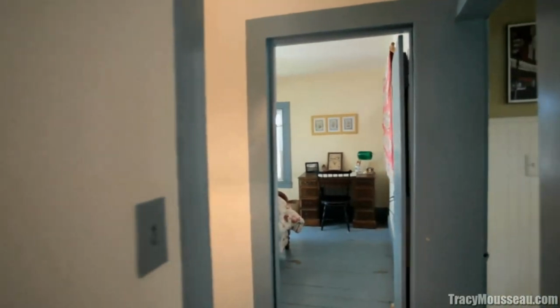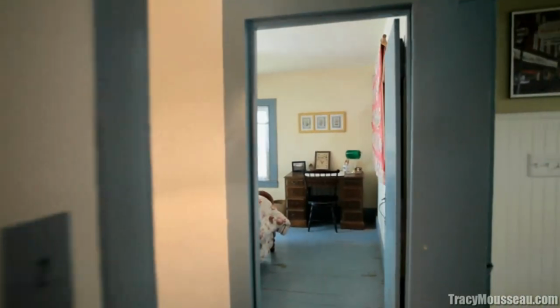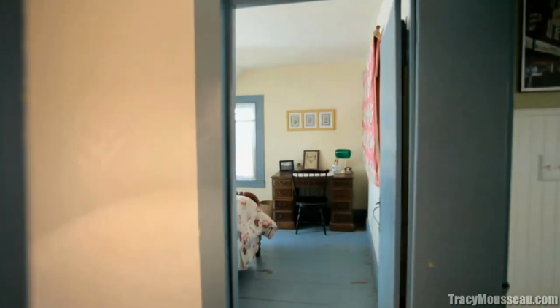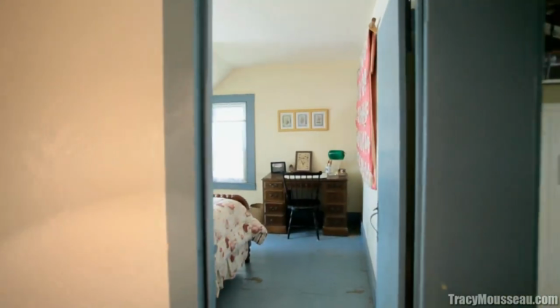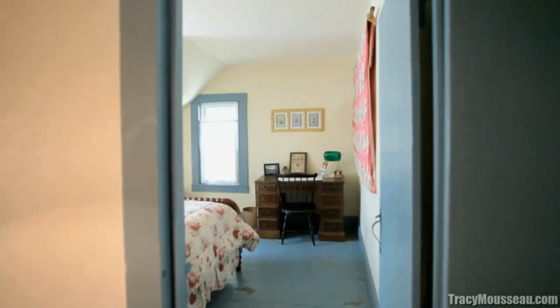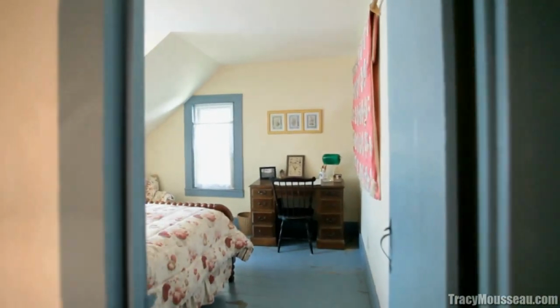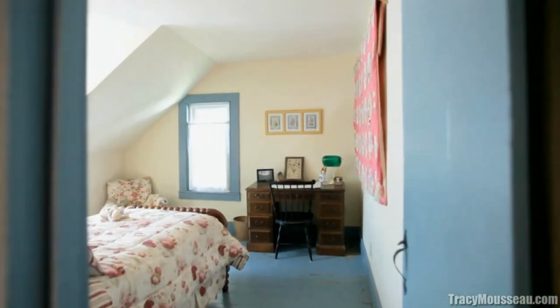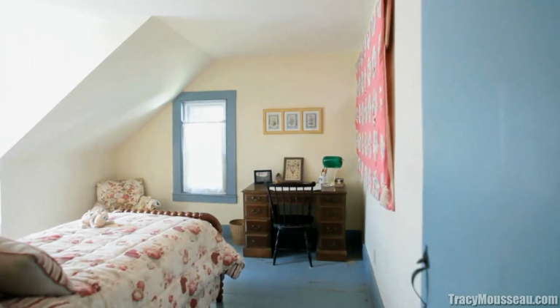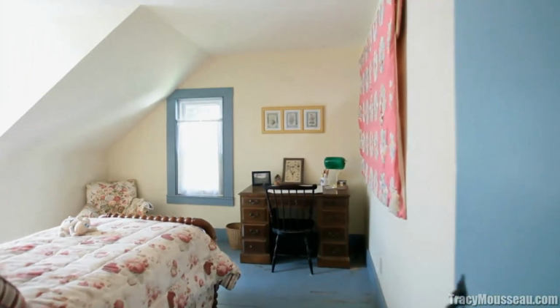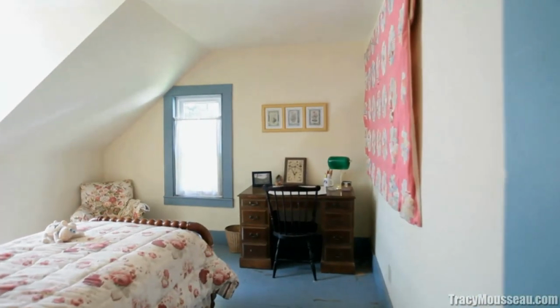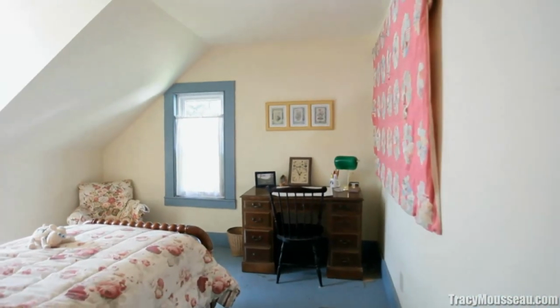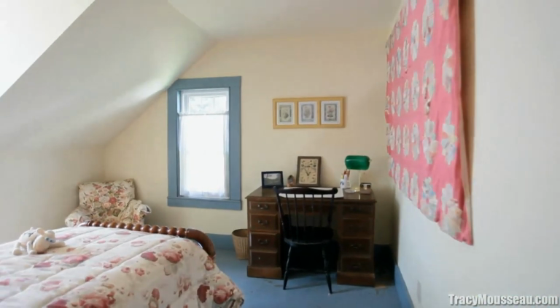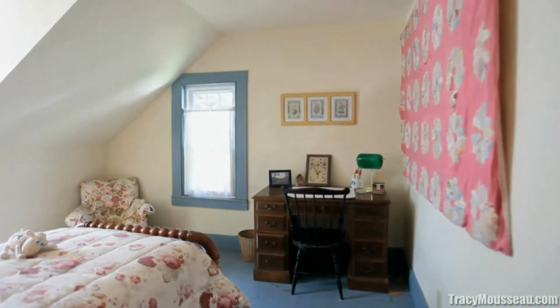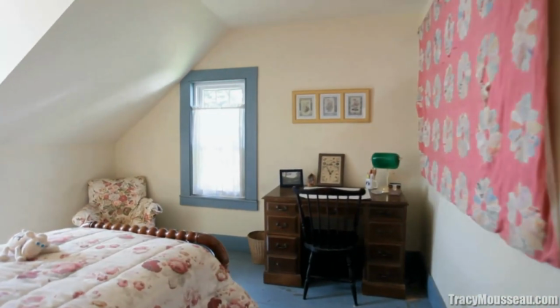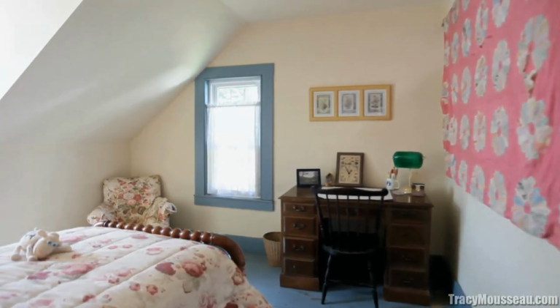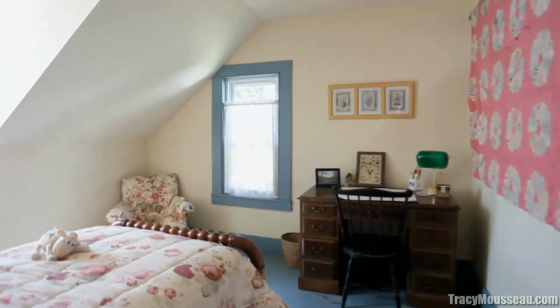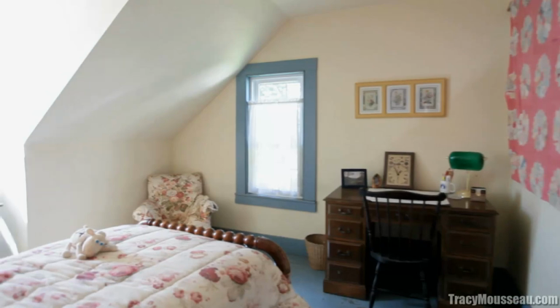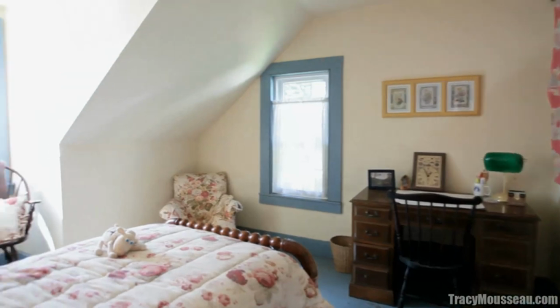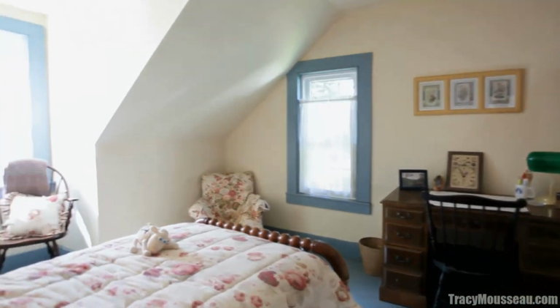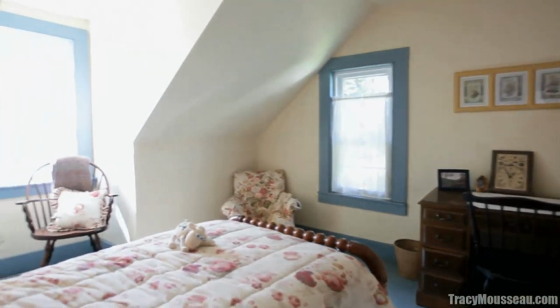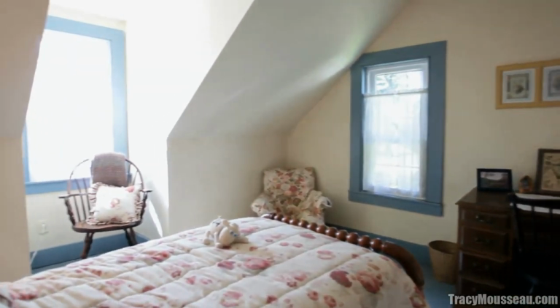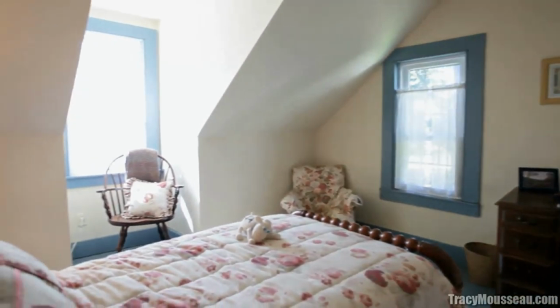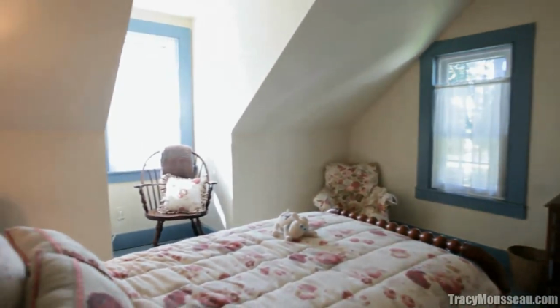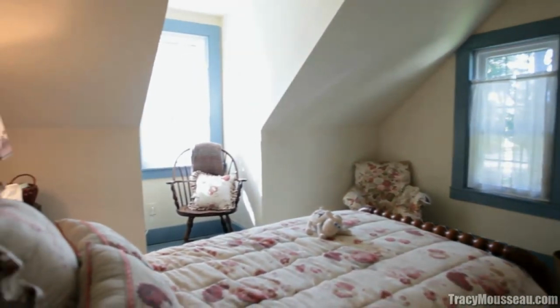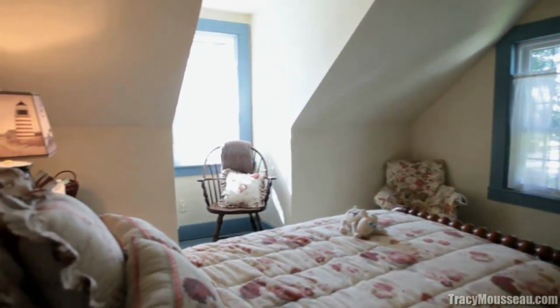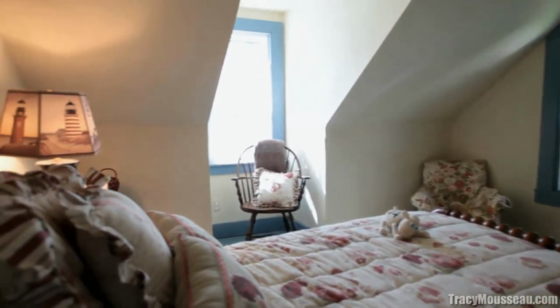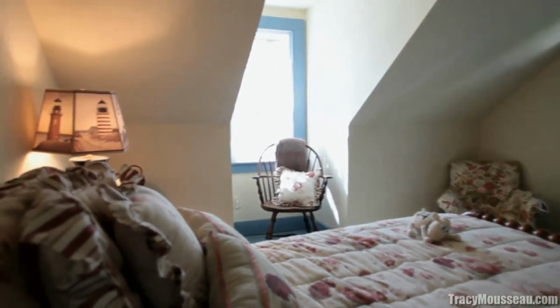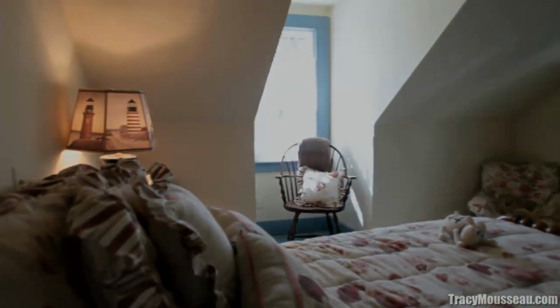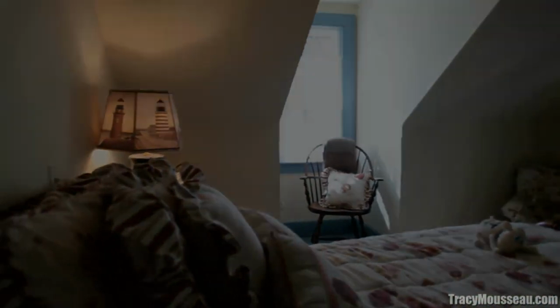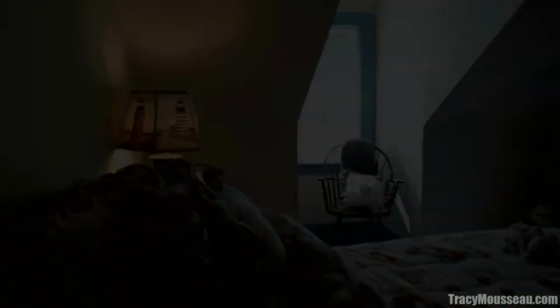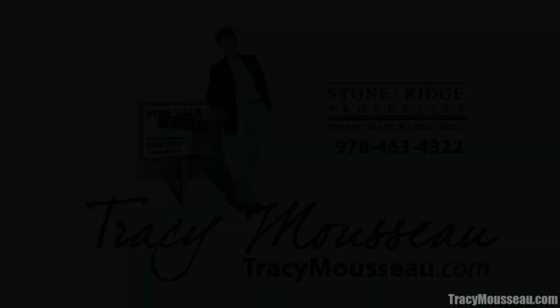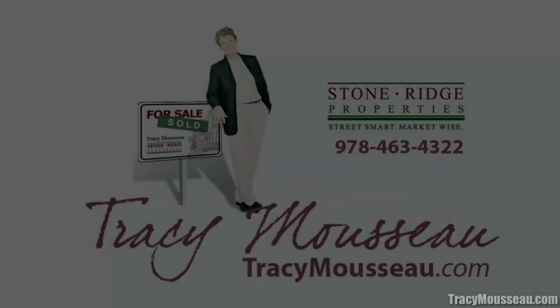The second bedroom is cozy and comfortable. This home is ready and awaiting its next caretaker, and maybe it will be just right for you.